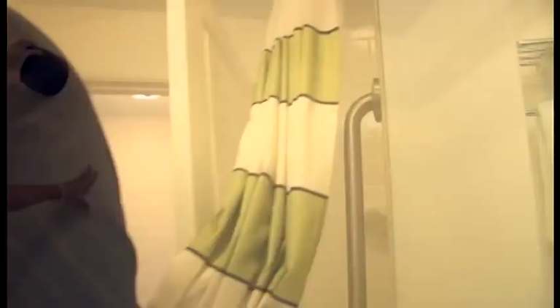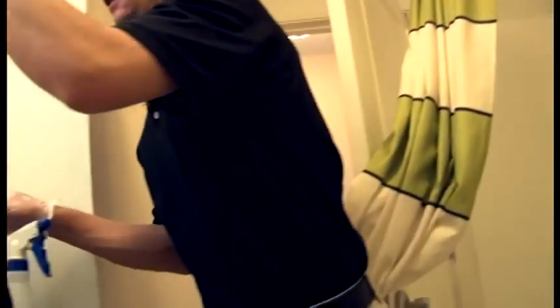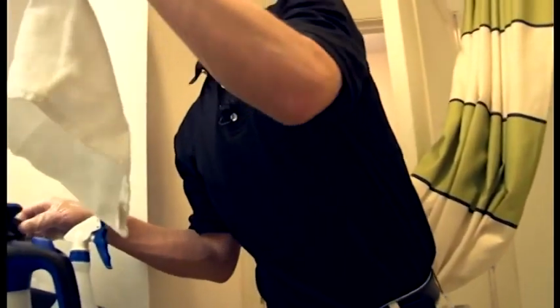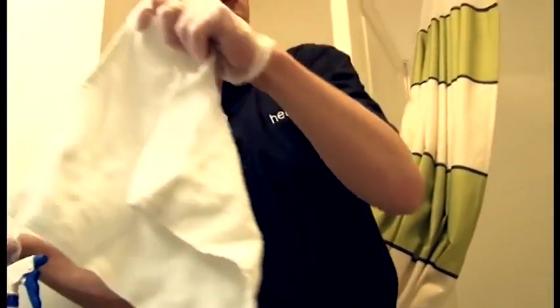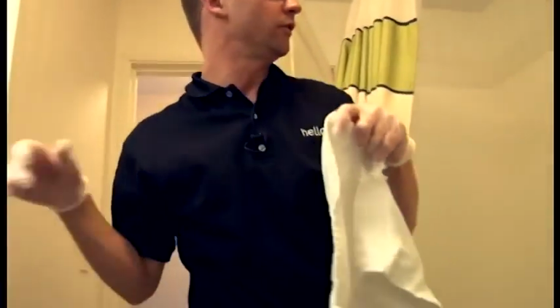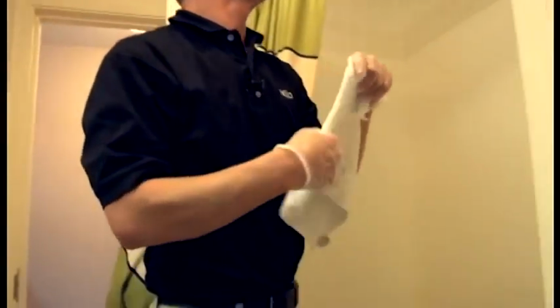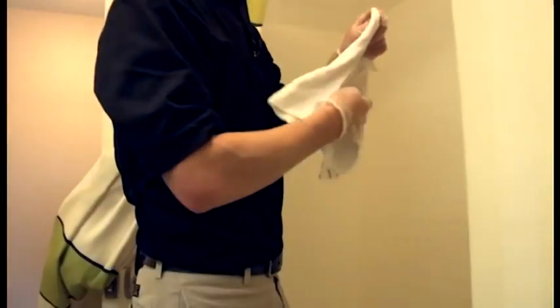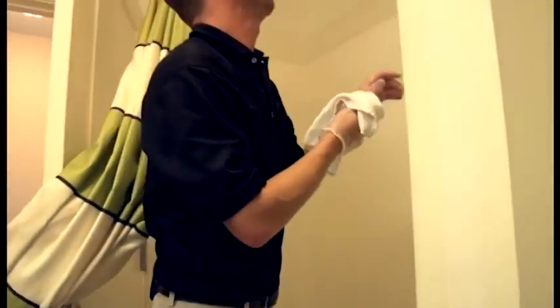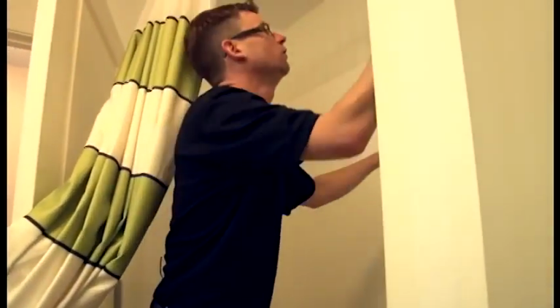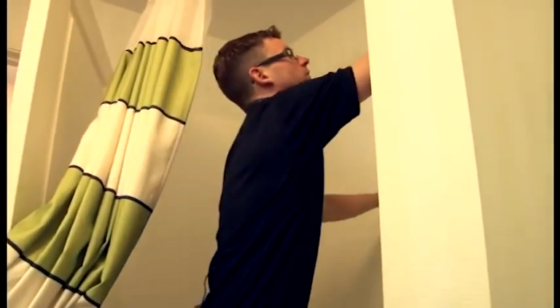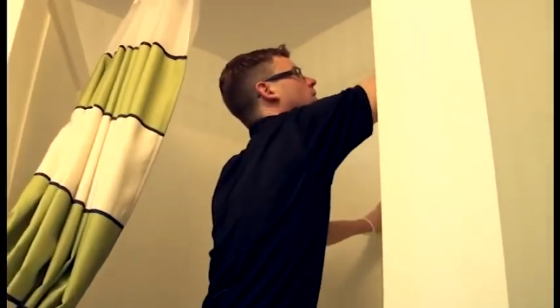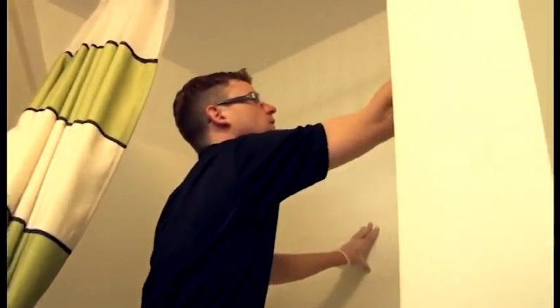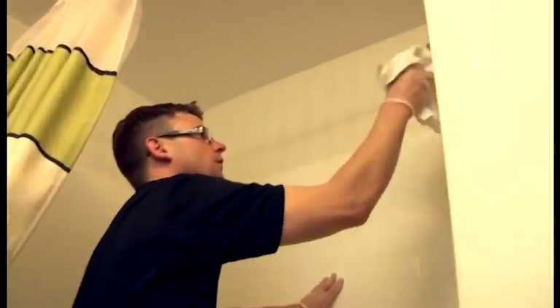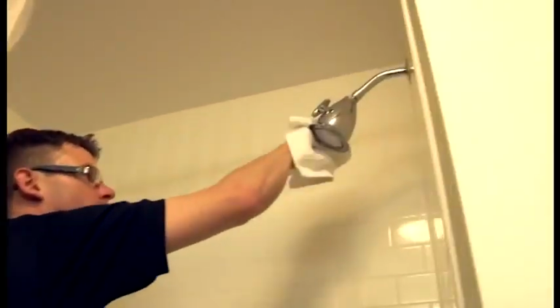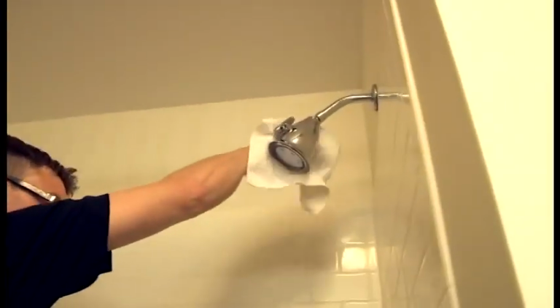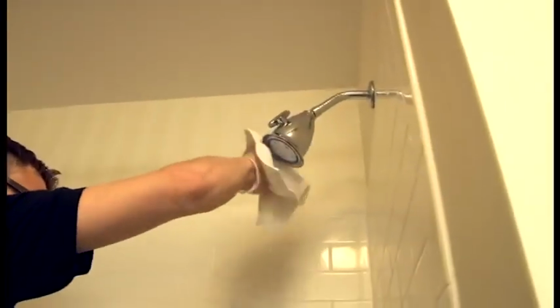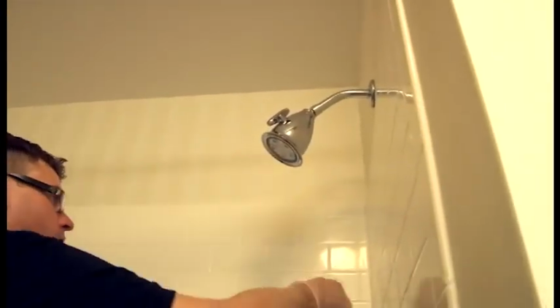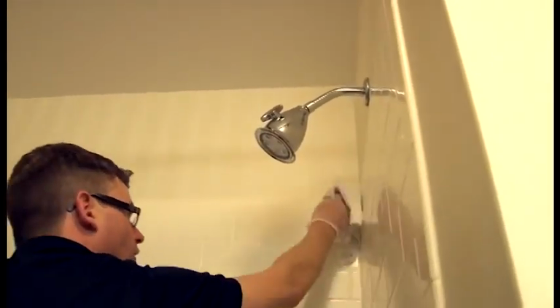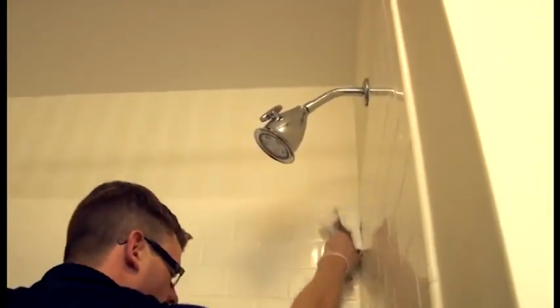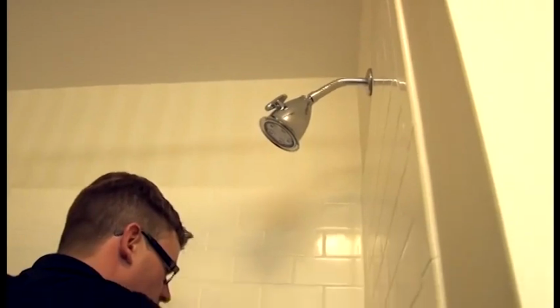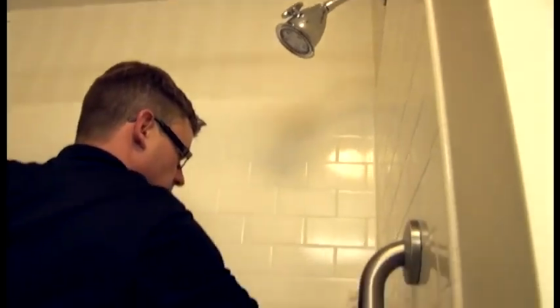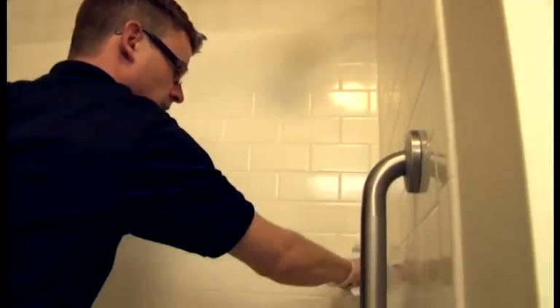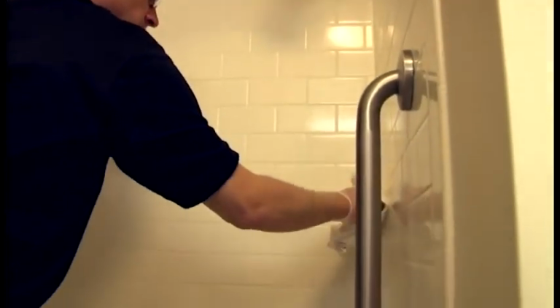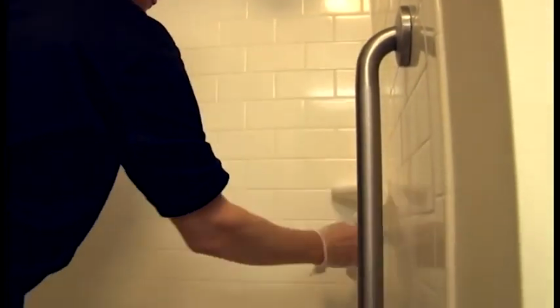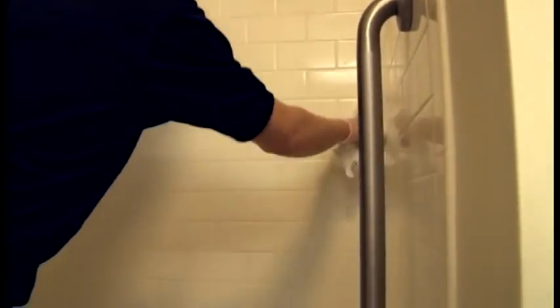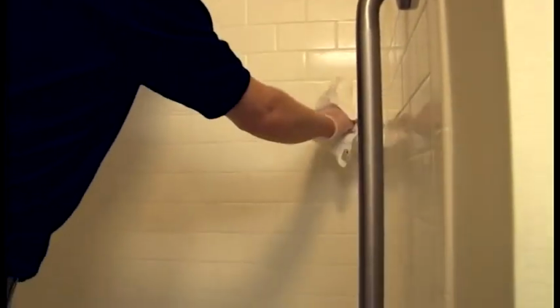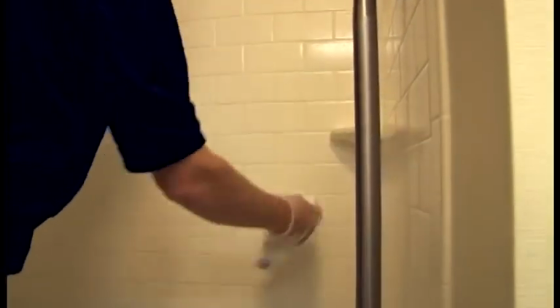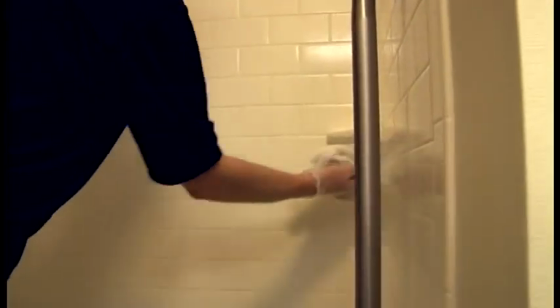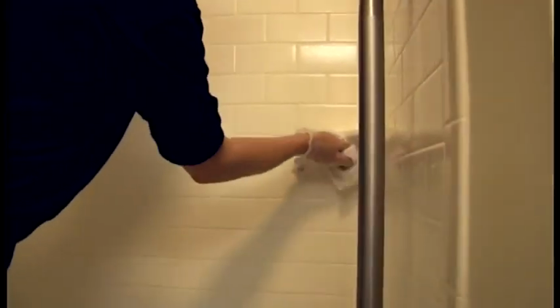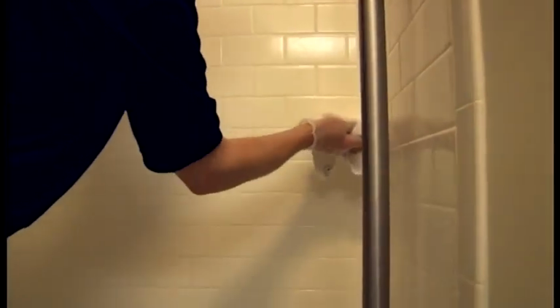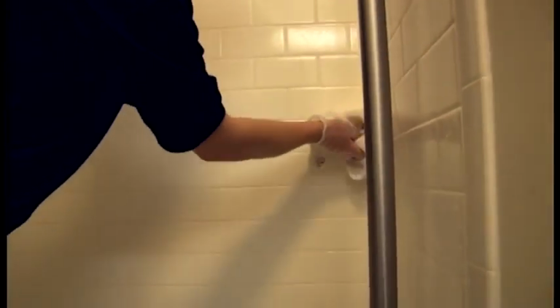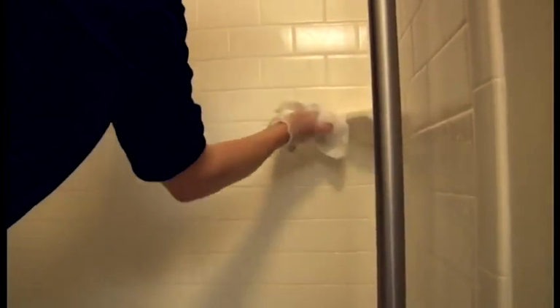With a clean rag, we want to dry all of our chrome, caulking, and soap dish.